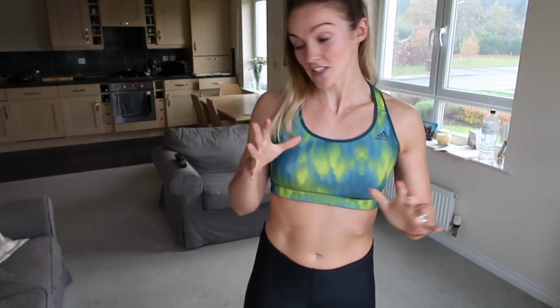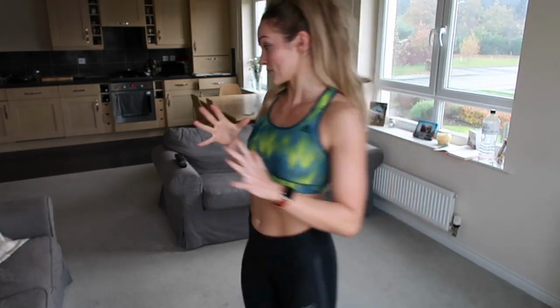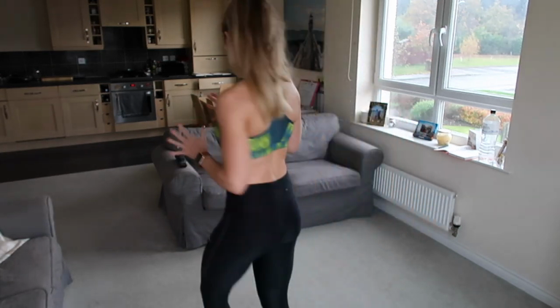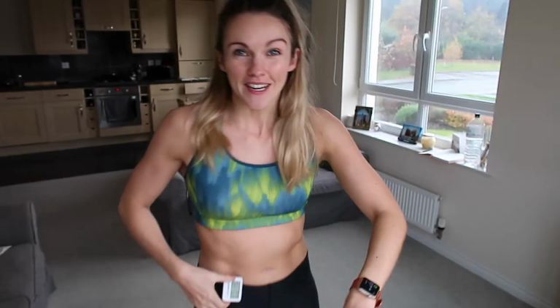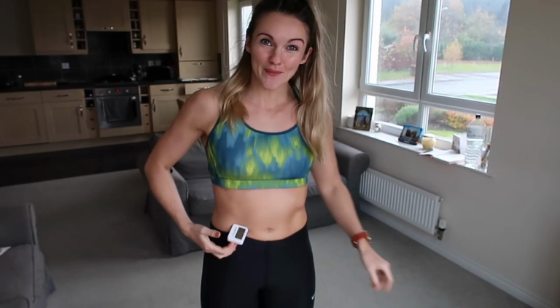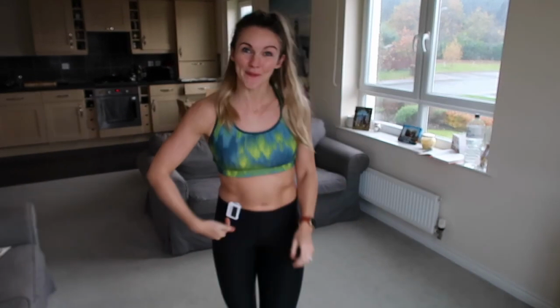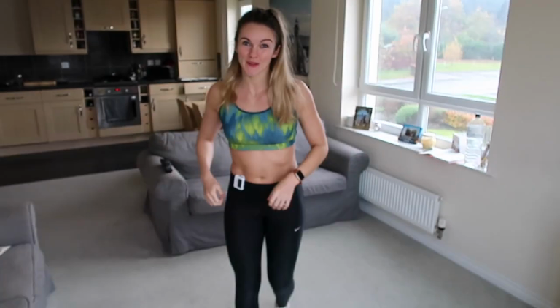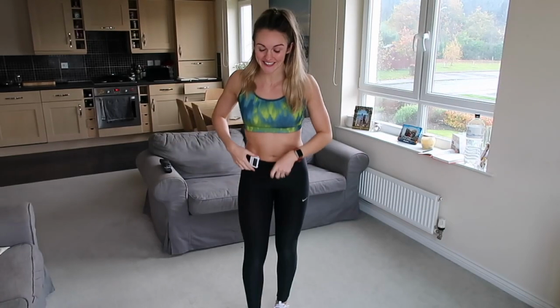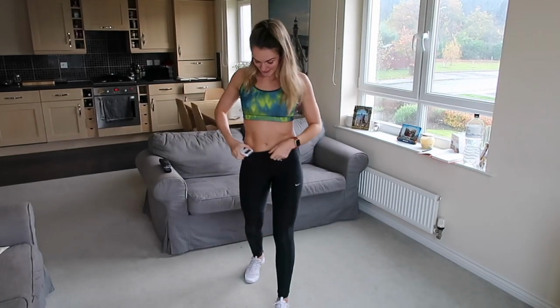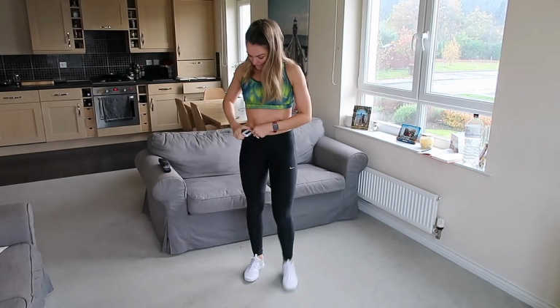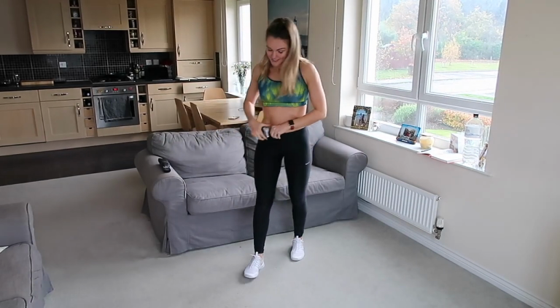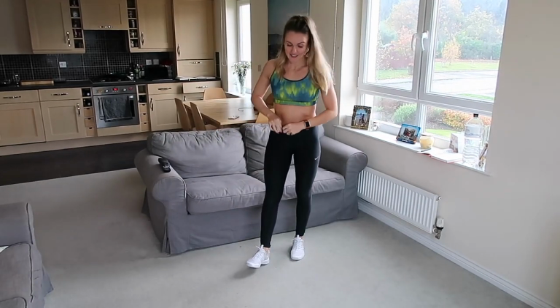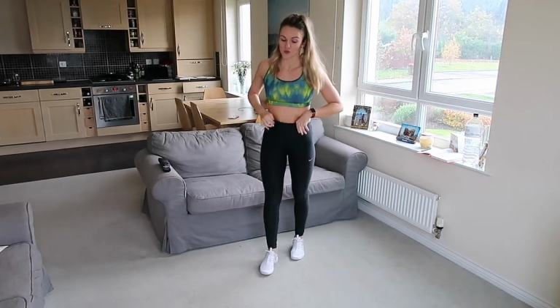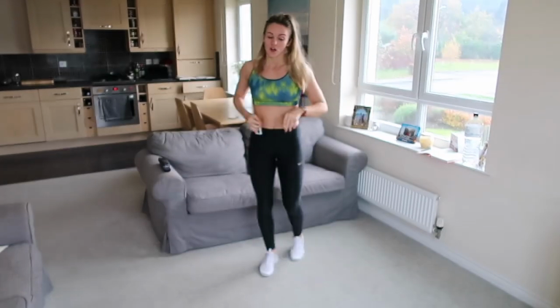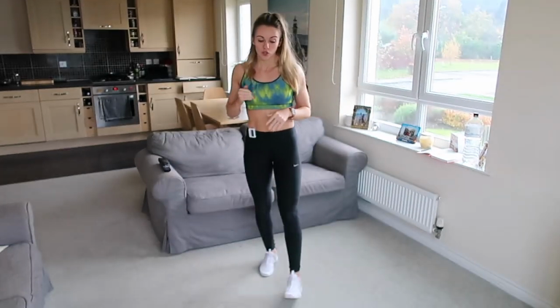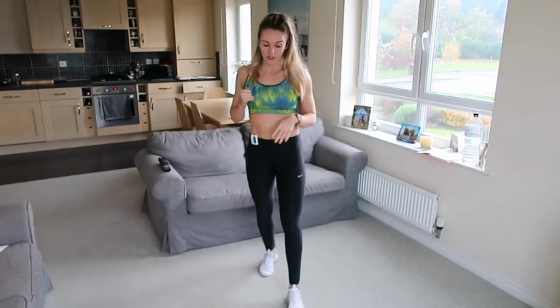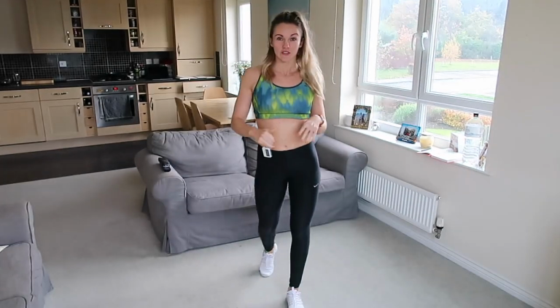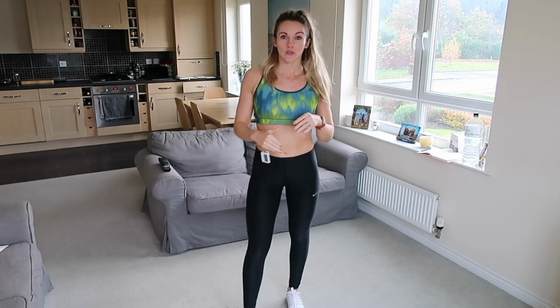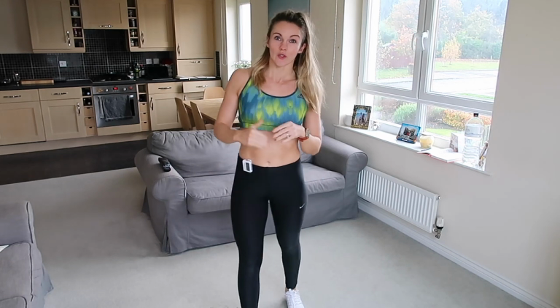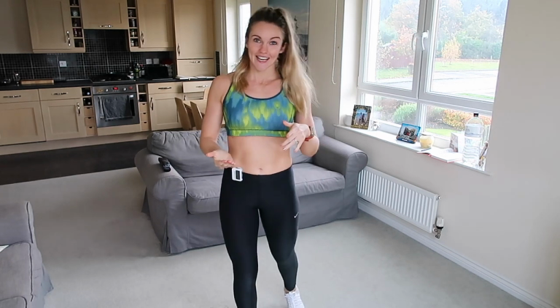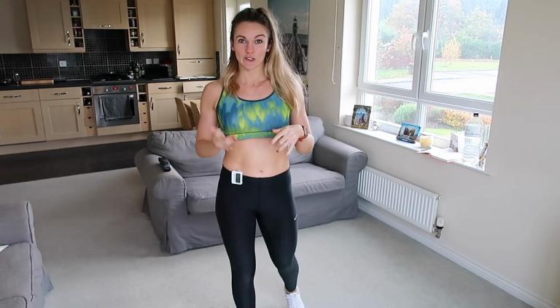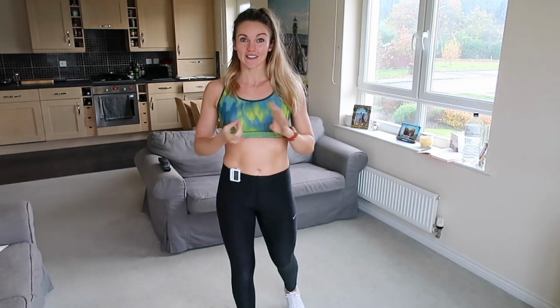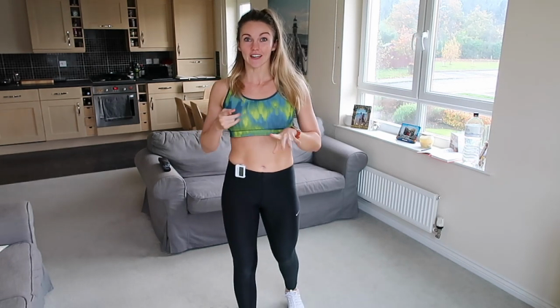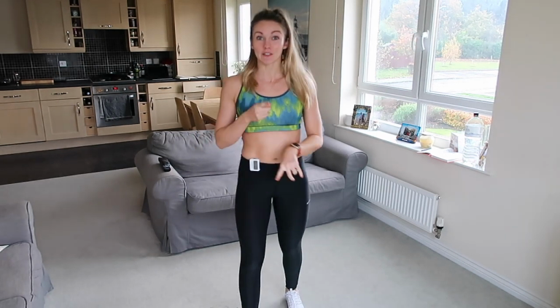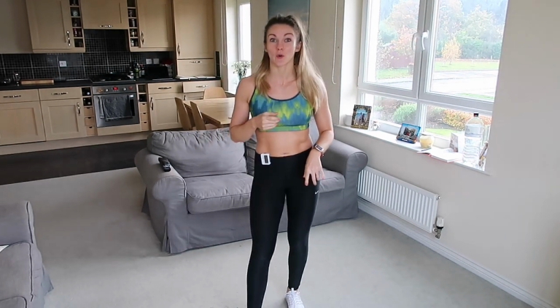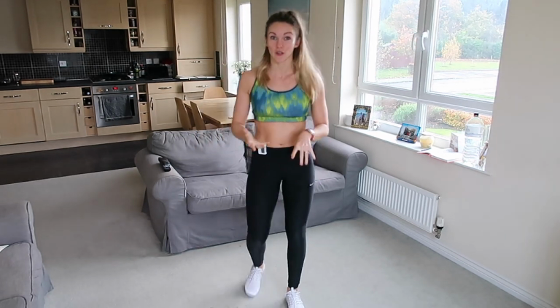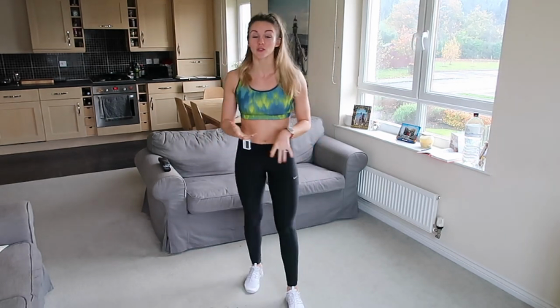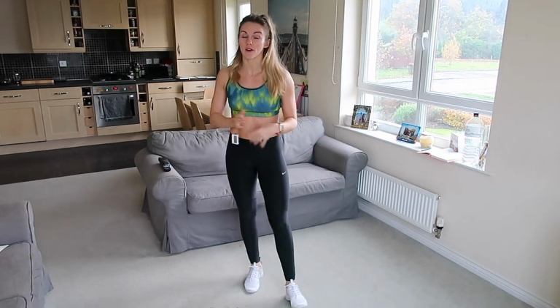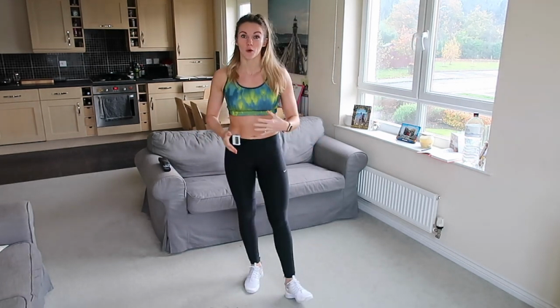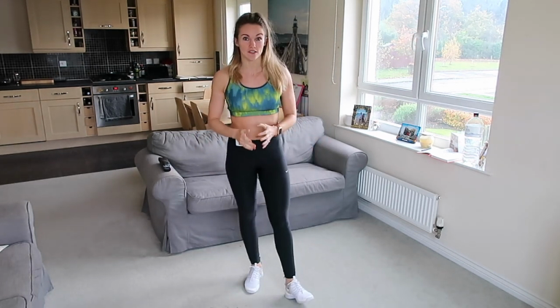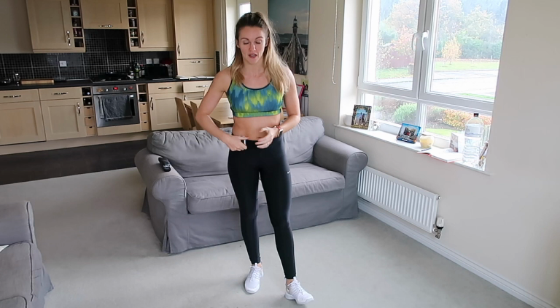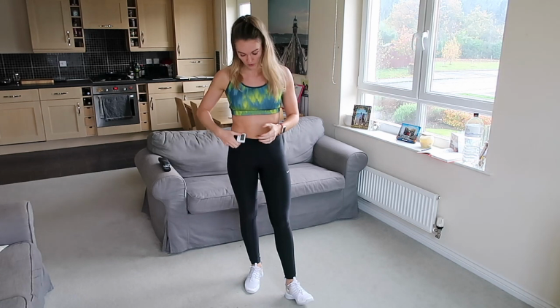I actually forgot my timer — right, I've got it now so we'll get started. It's 40 seconds, so I'll show you the exercise we're going to do and use the rest time so you guys can grab a drink of water or have a little practice of it as we go.